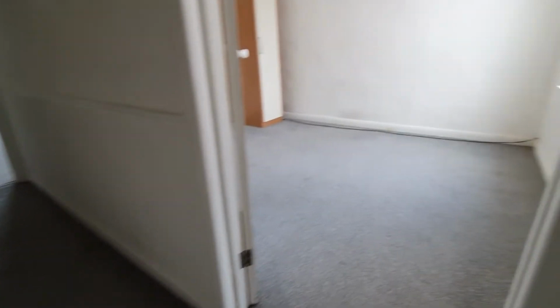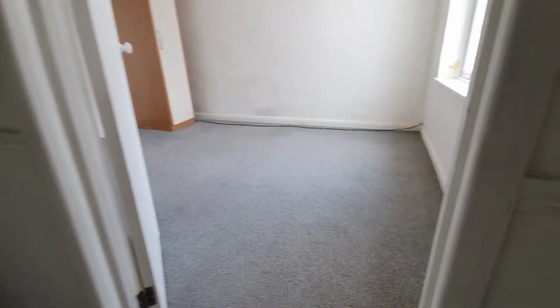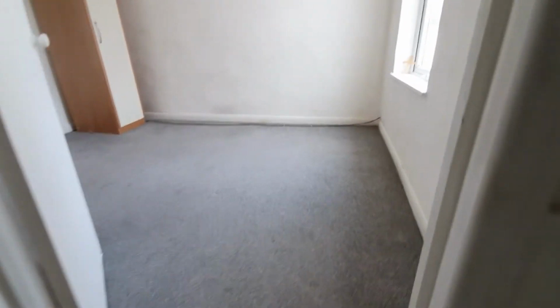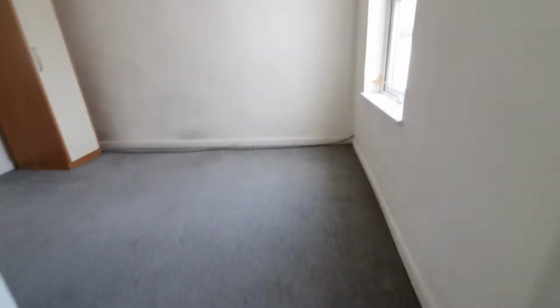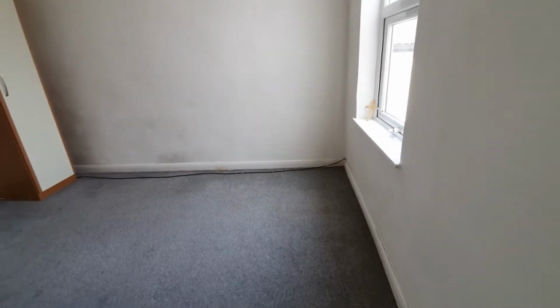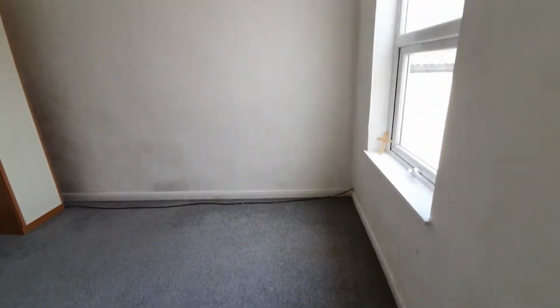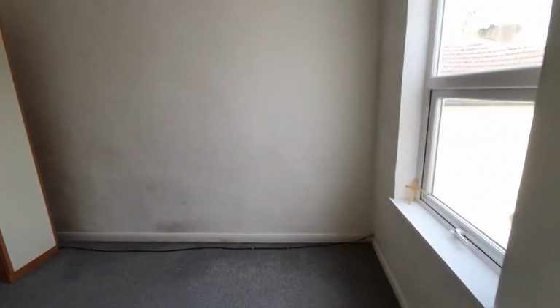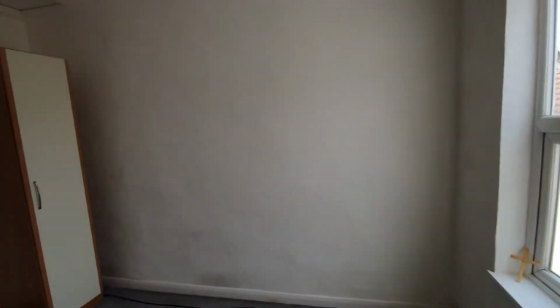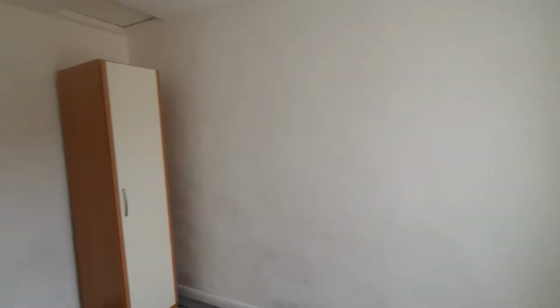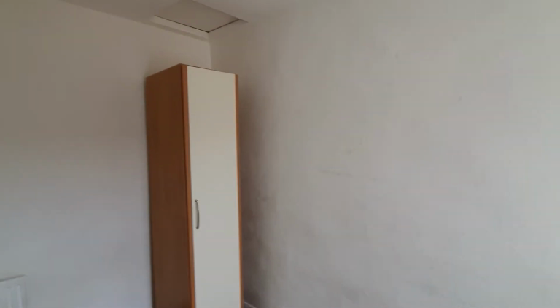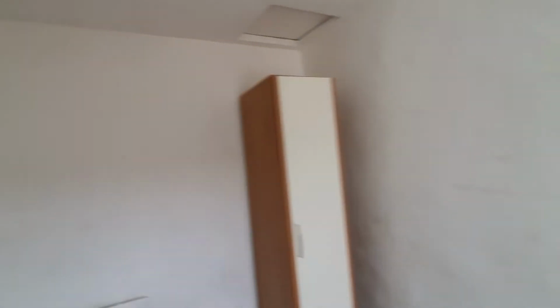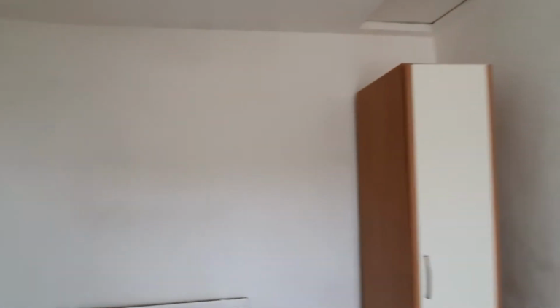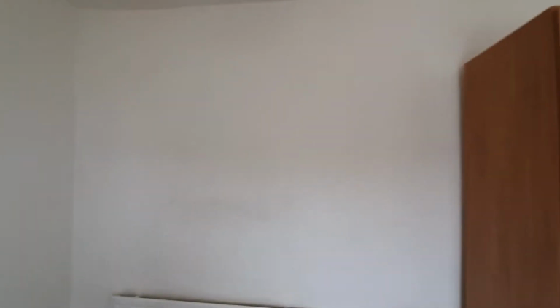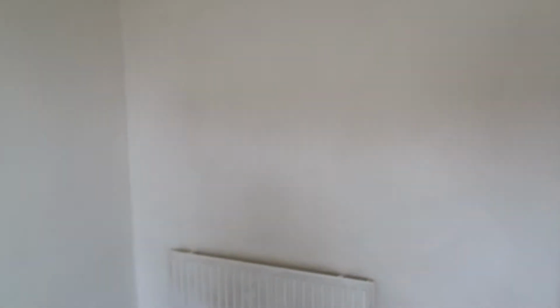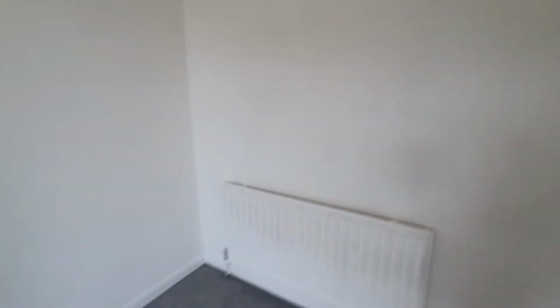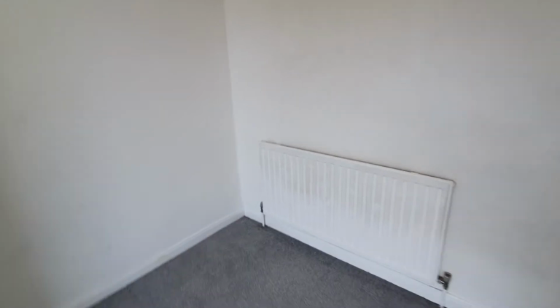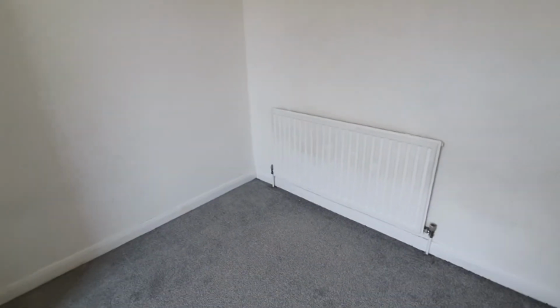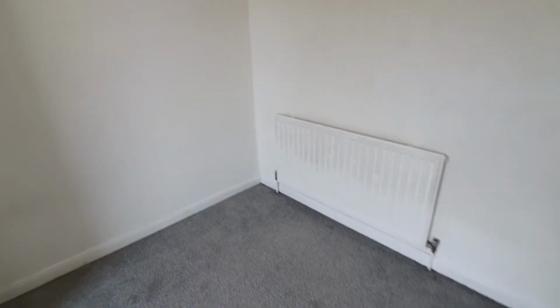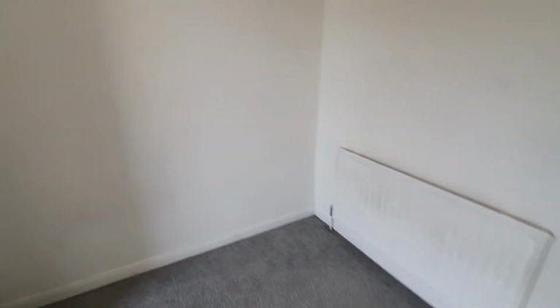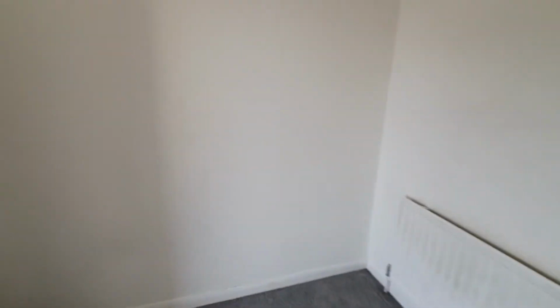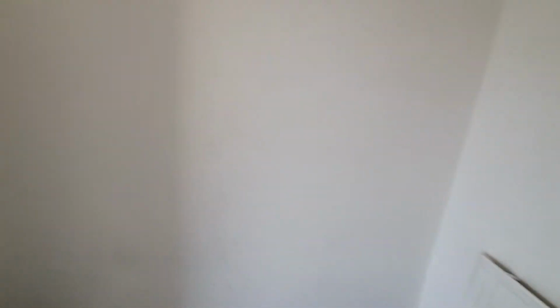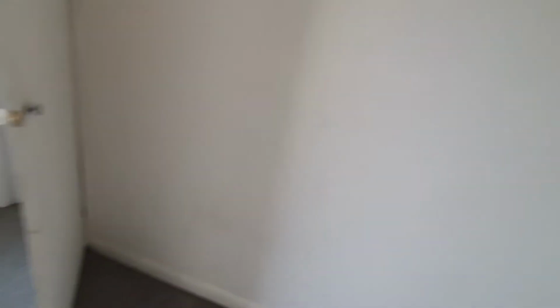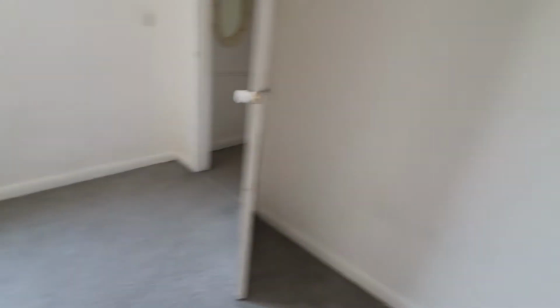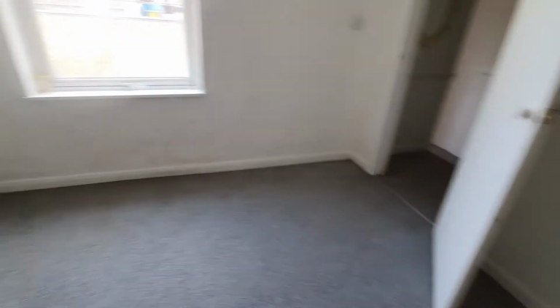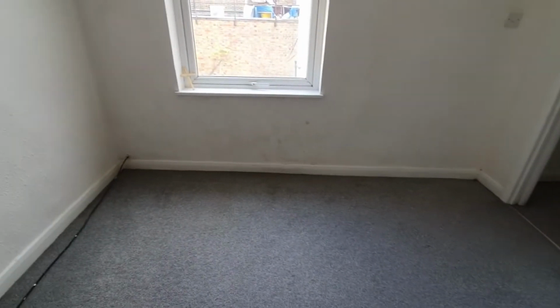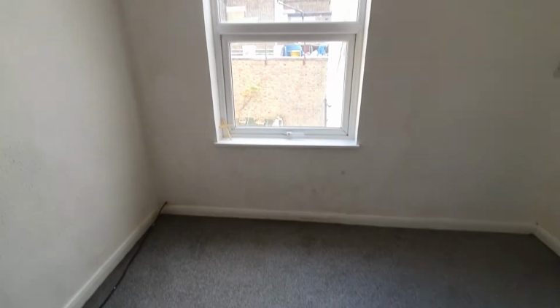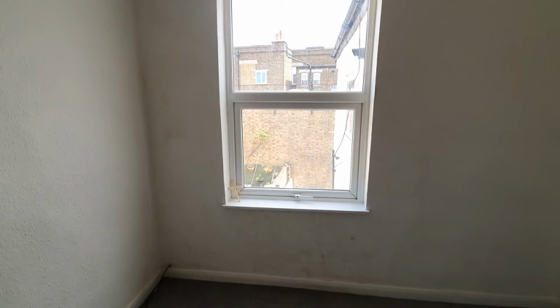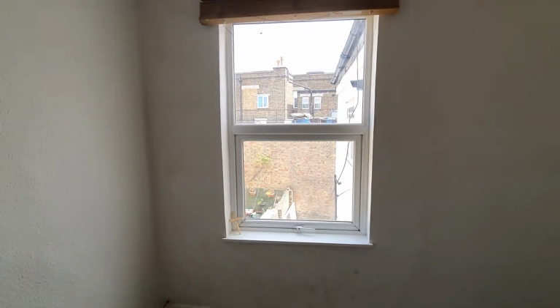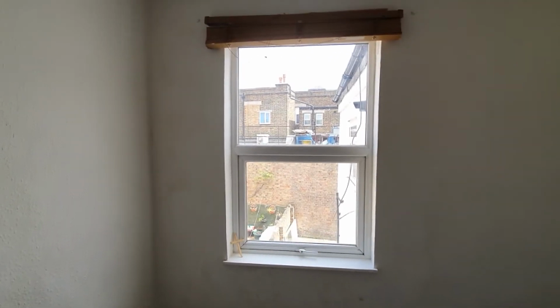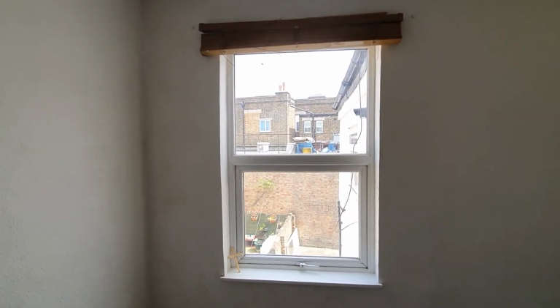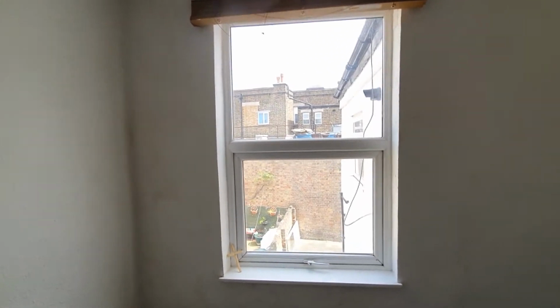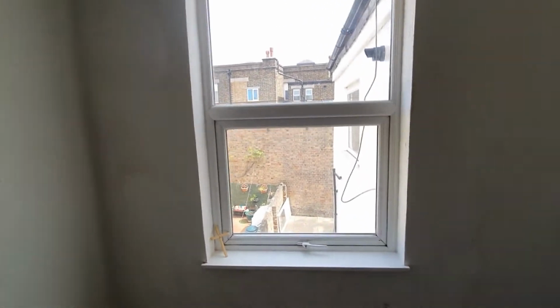Bedroom number two — good size double with a double glazed window to rear garden.